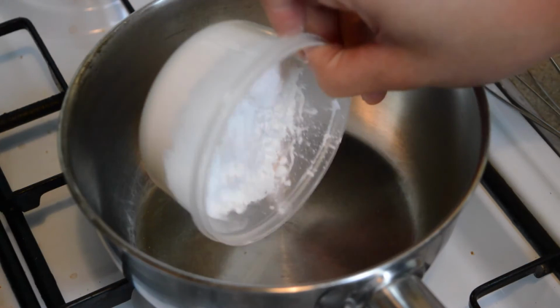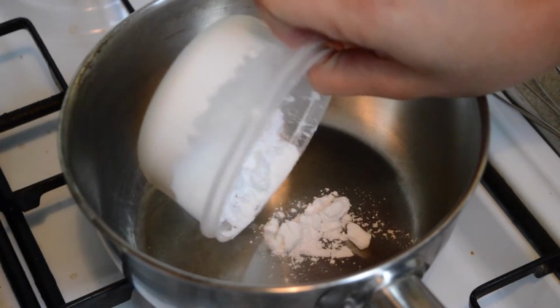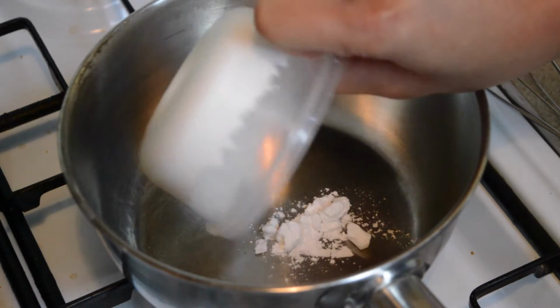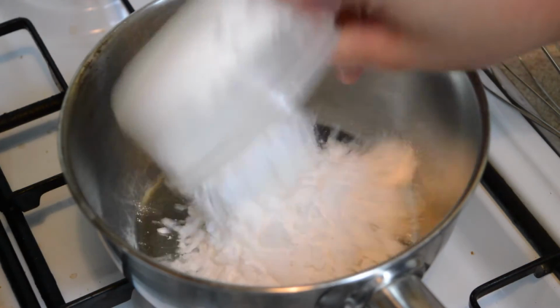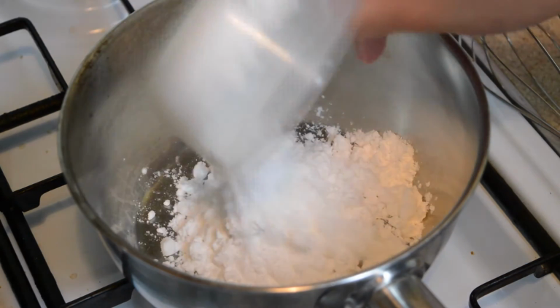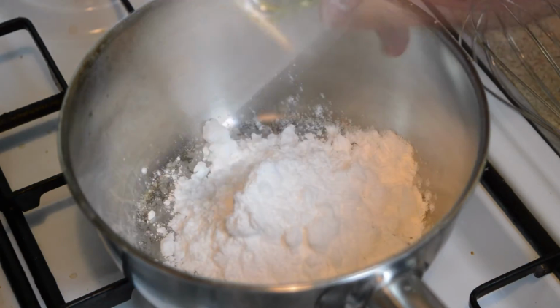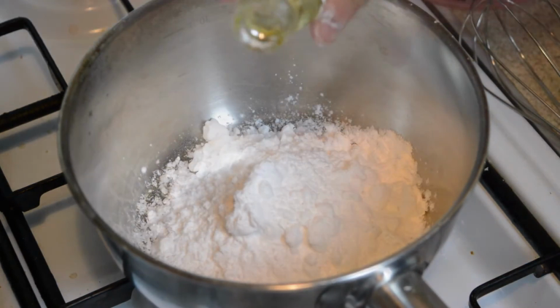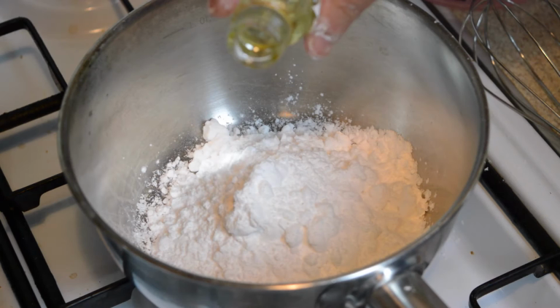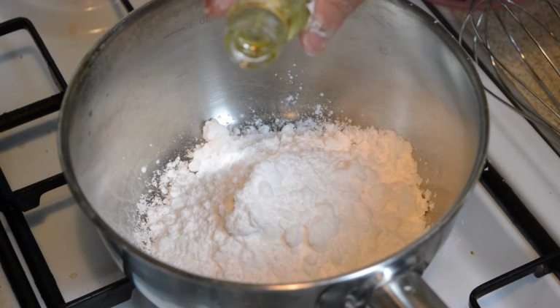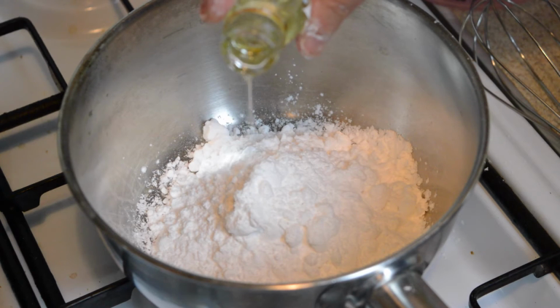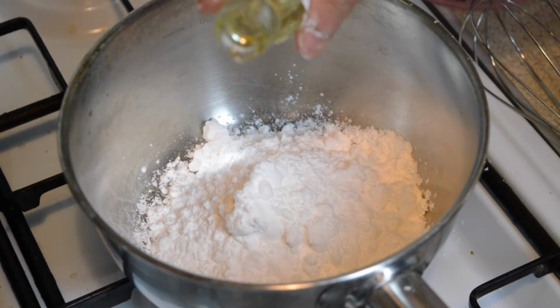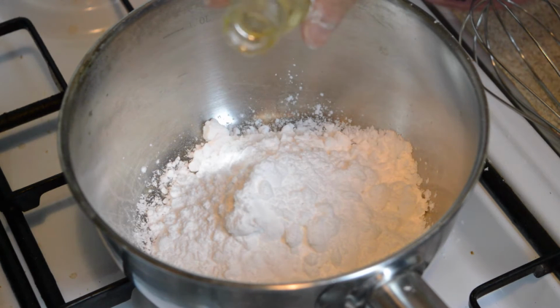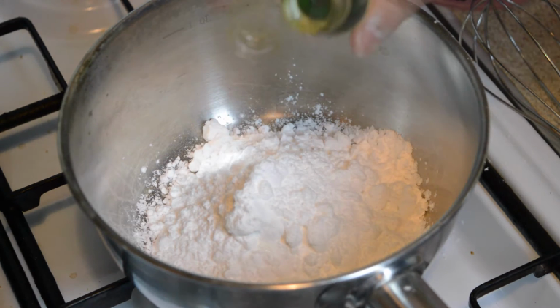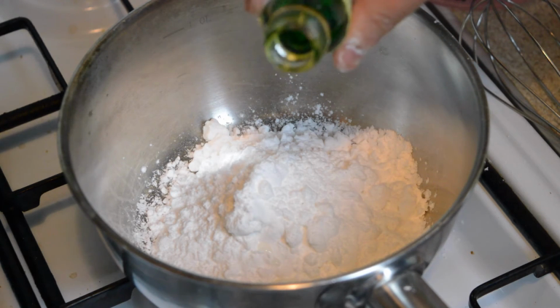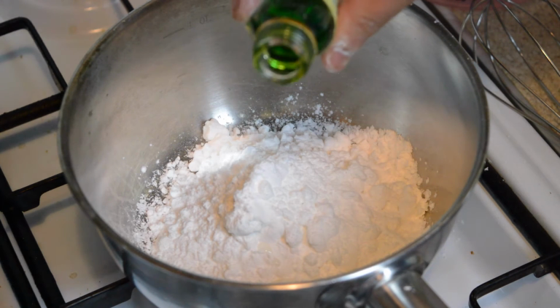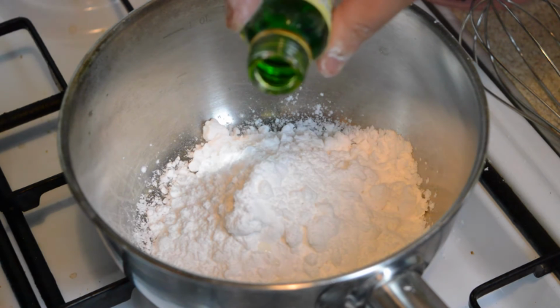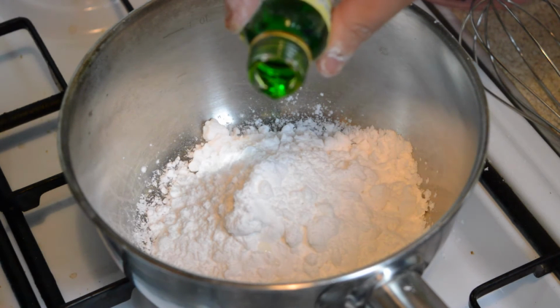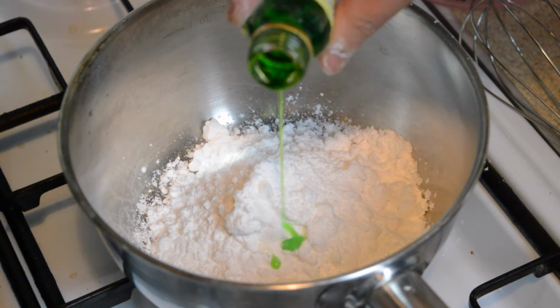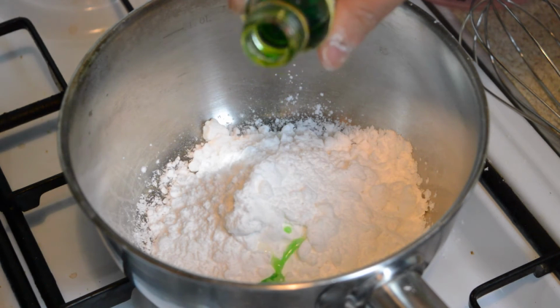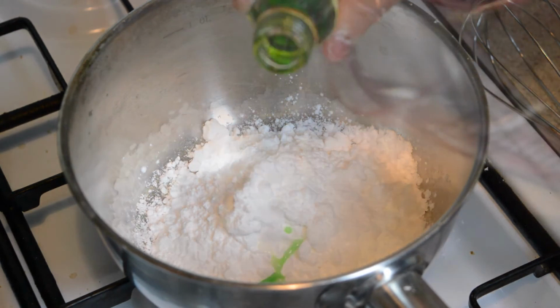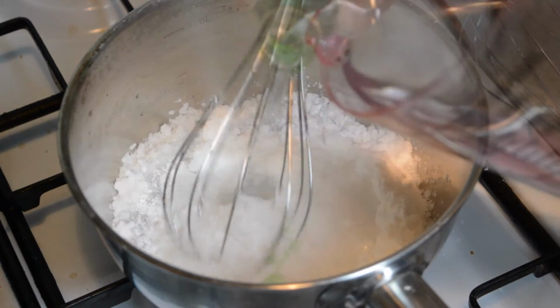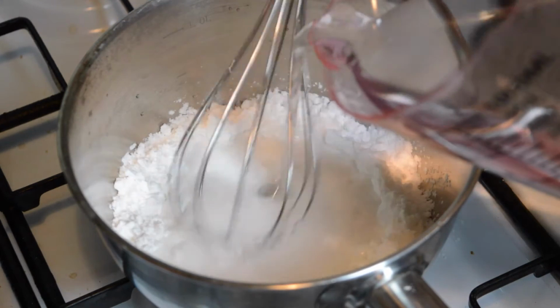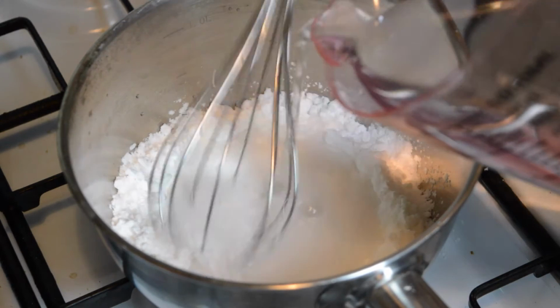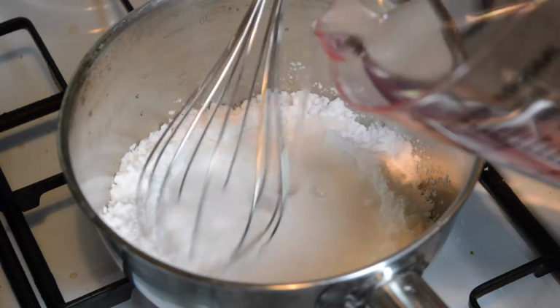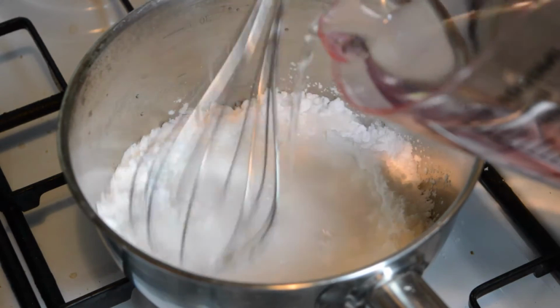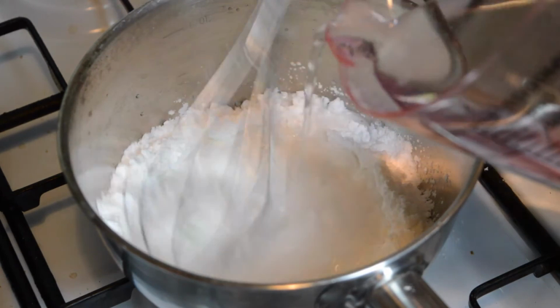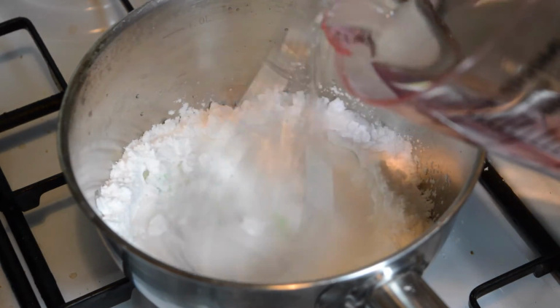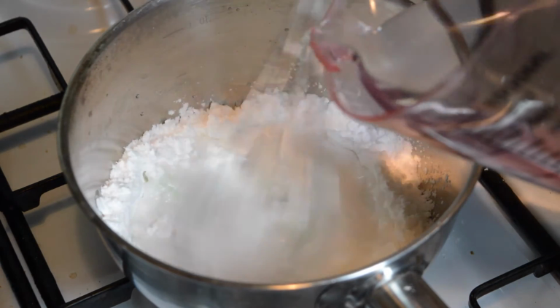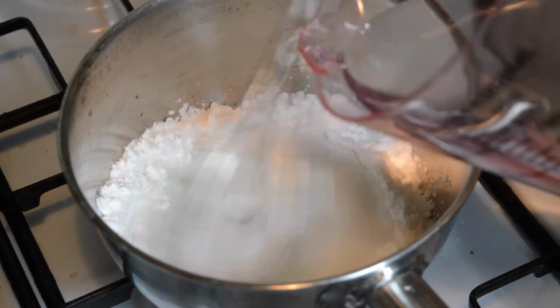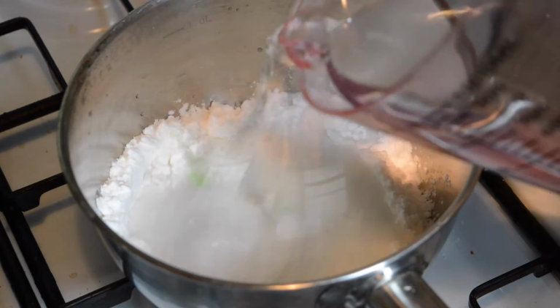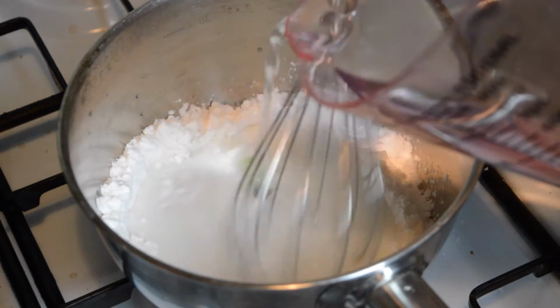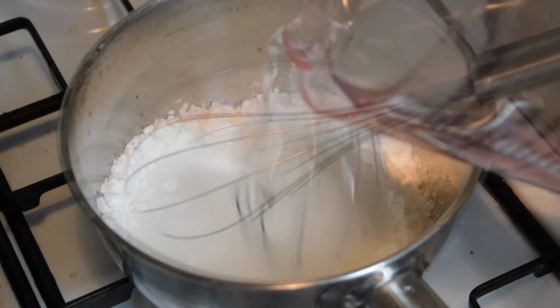First add half a cup of moong bean flour, two drops of jasmine essence, and two drops of pandan essence to a saucepan. Then slowly pour in a quarter cup of water whilst stirring and keep mixing until there are no lumps.